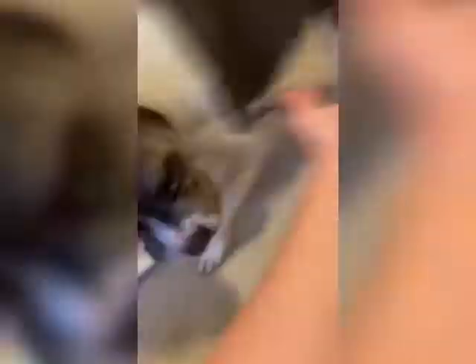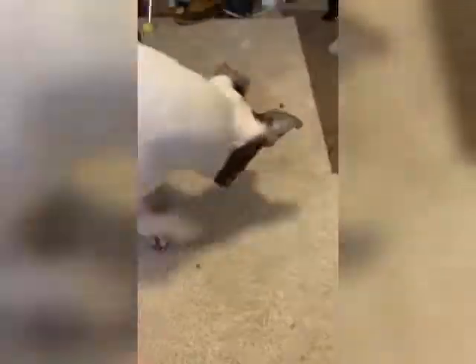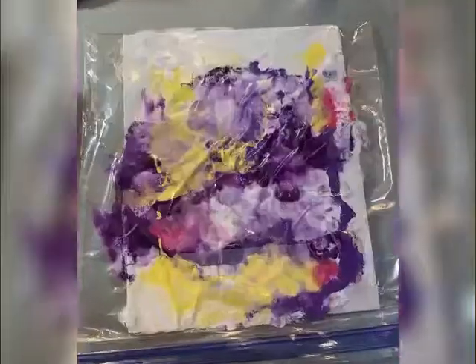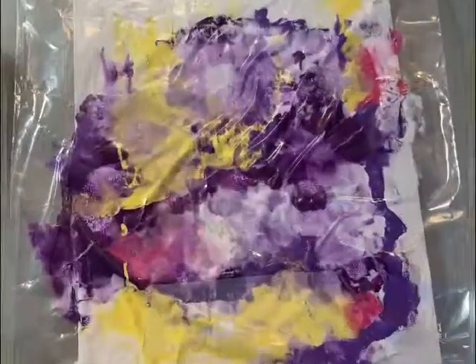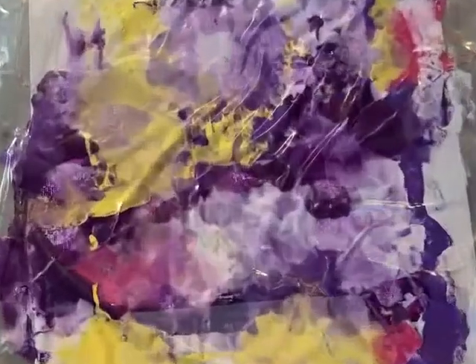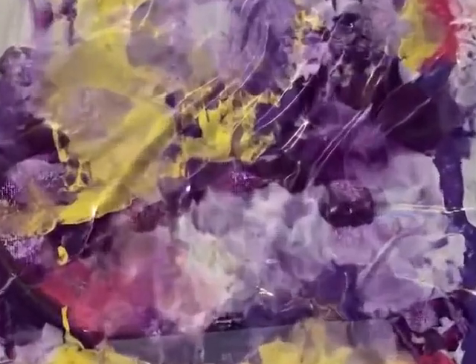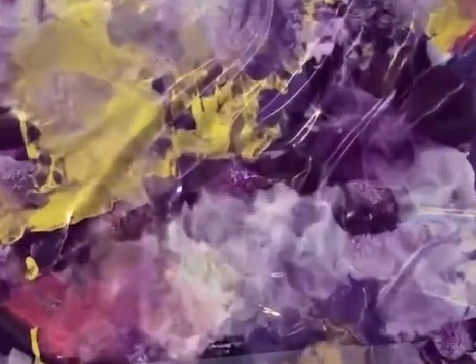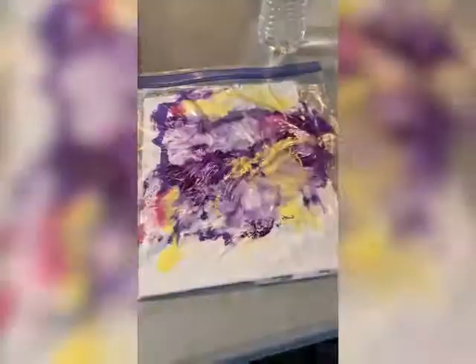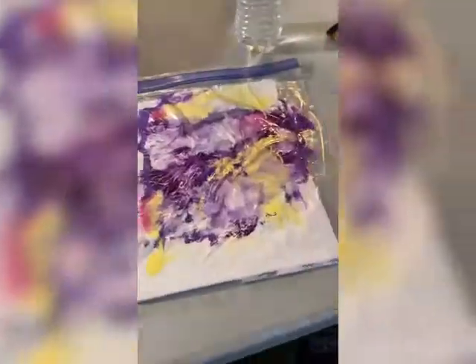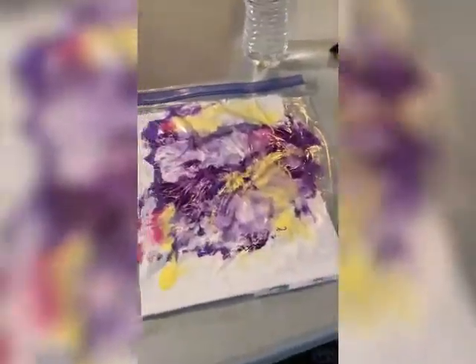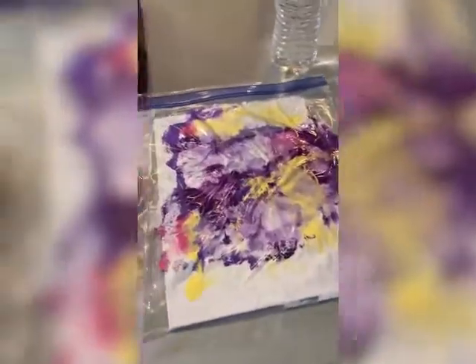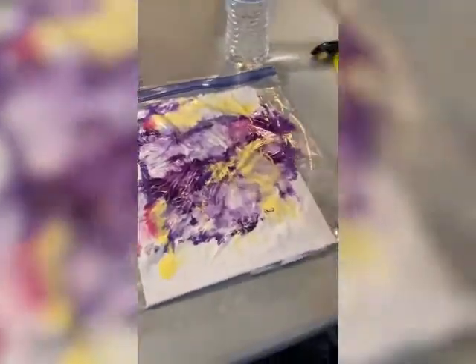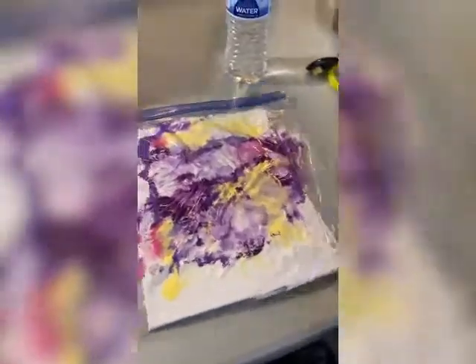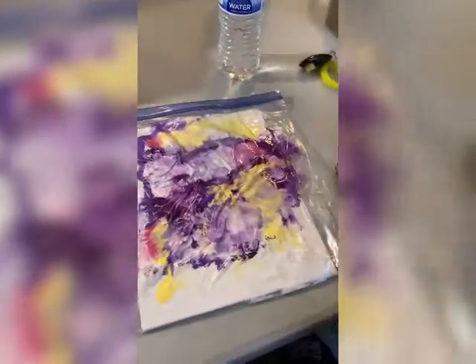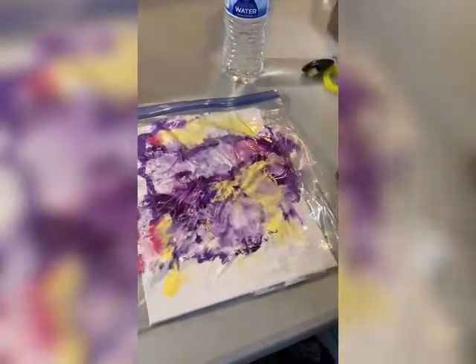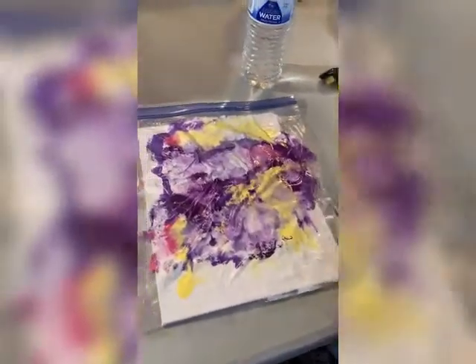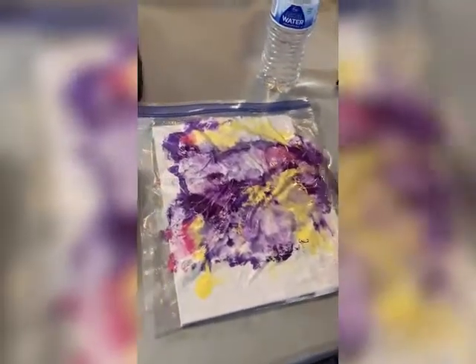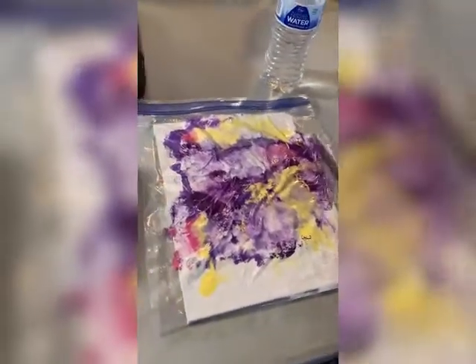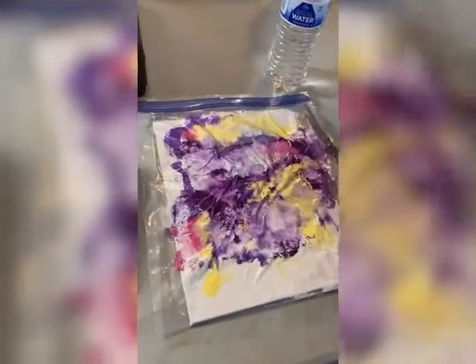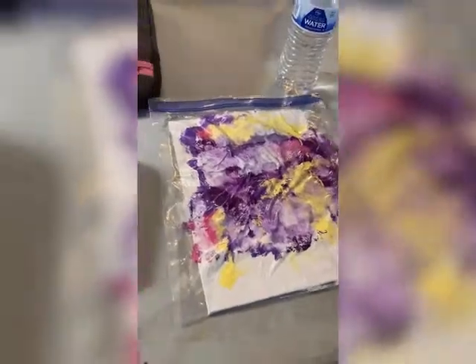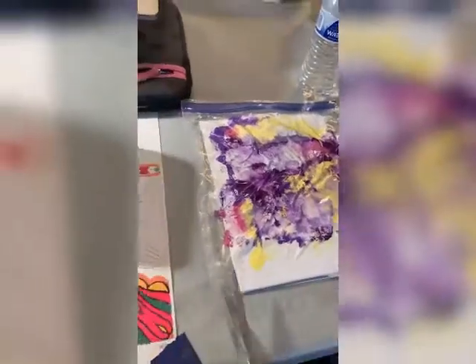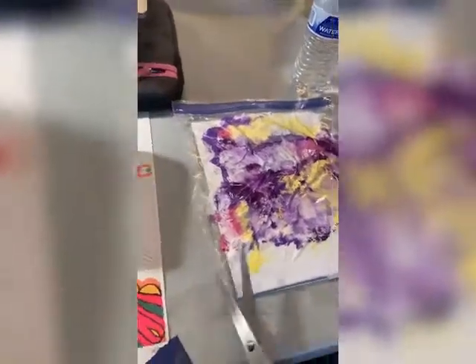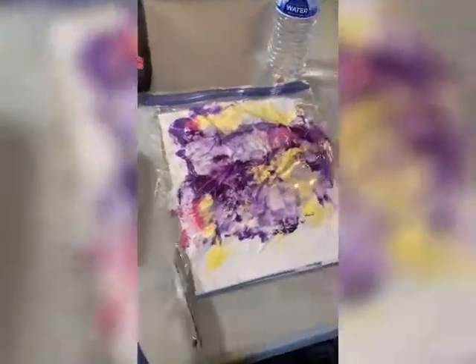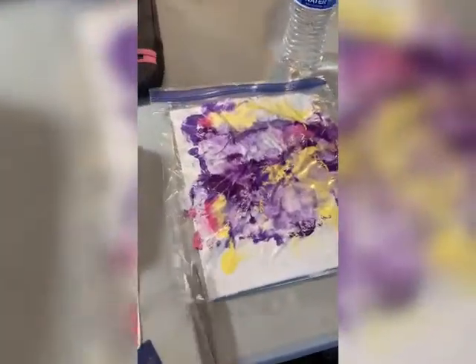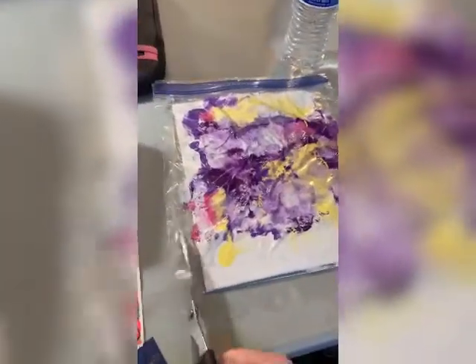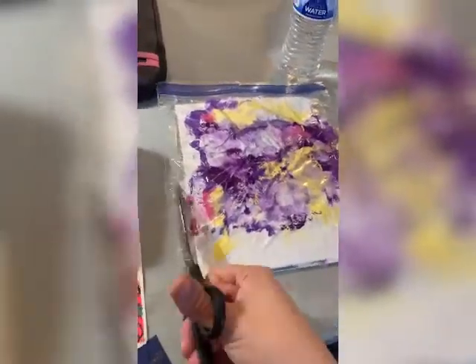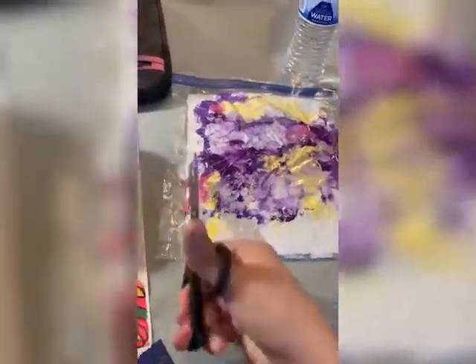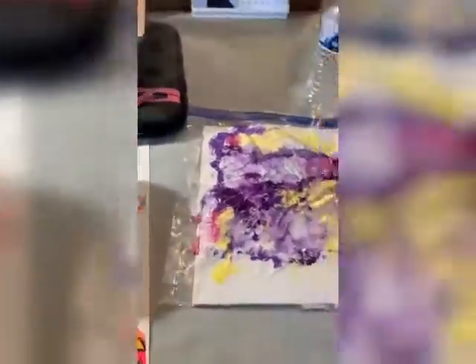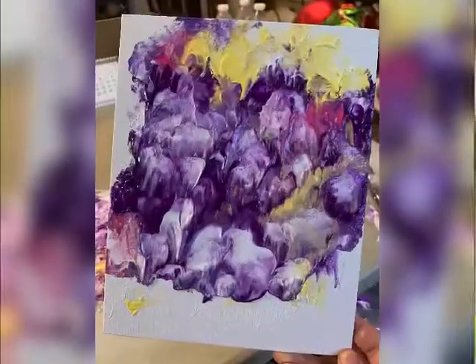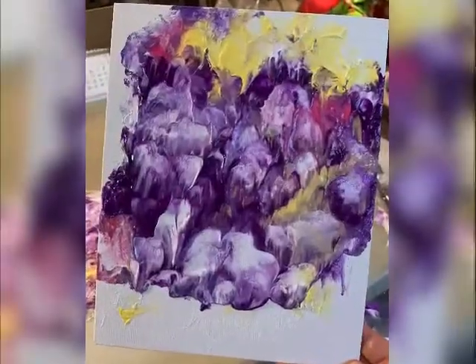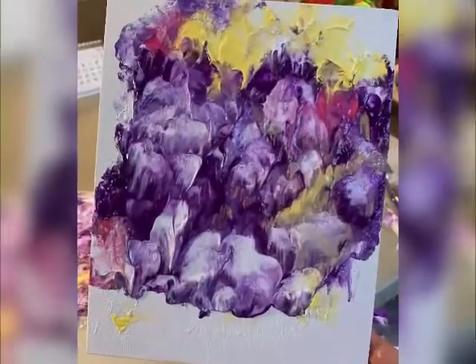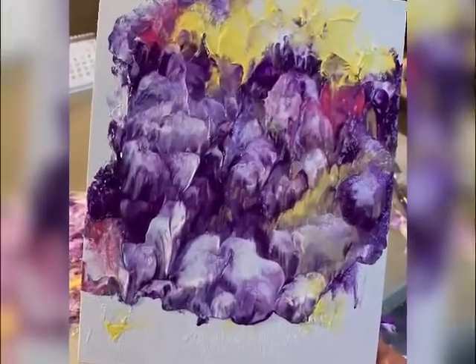So part one — that's how it looked in the bag. I cut the bag open instead of pulling it out because that would smudge the paint. That's how it looked.